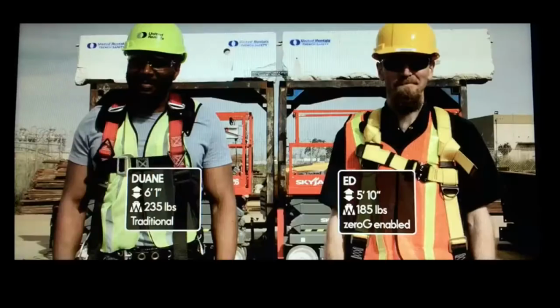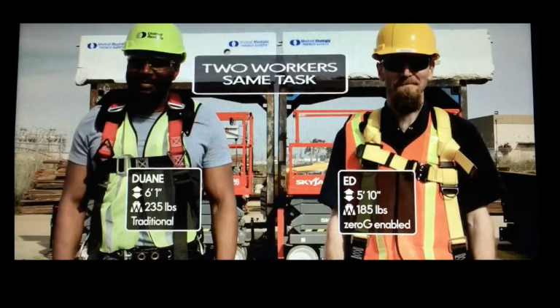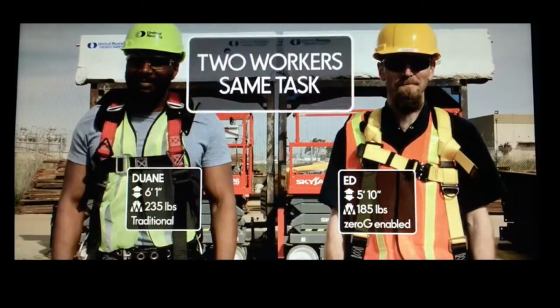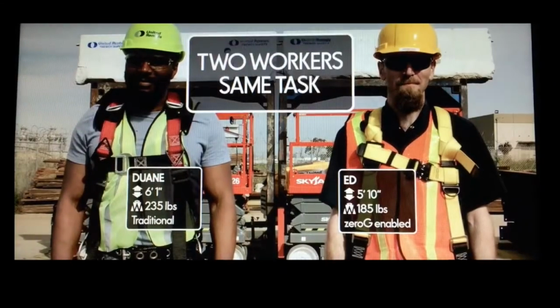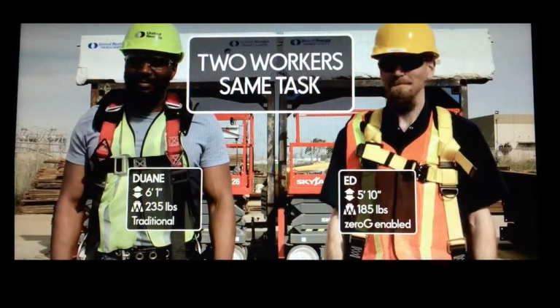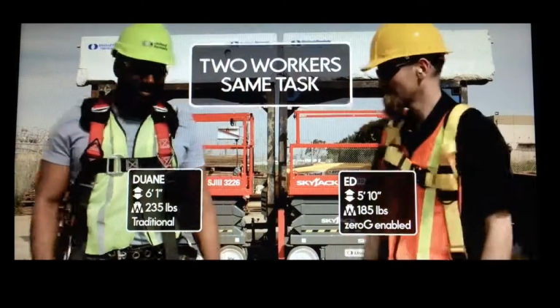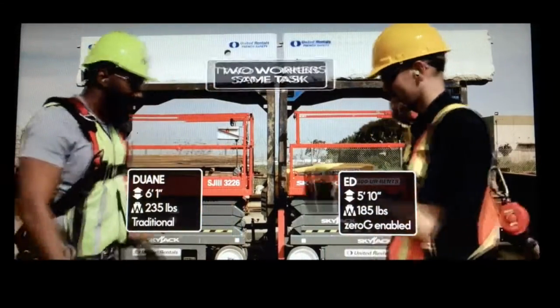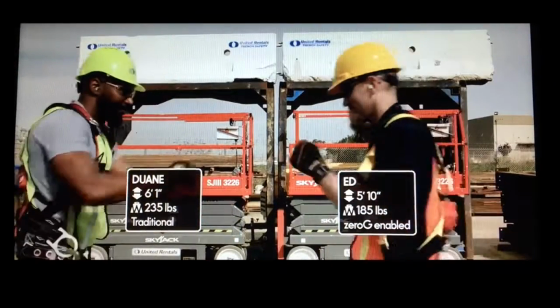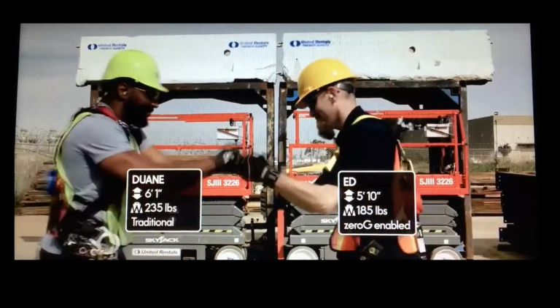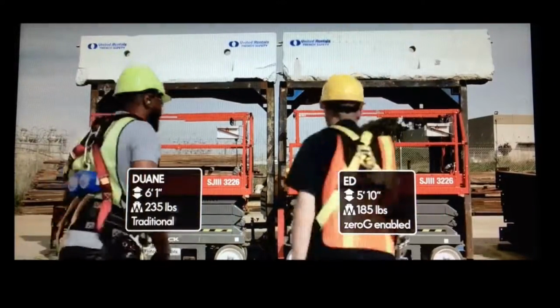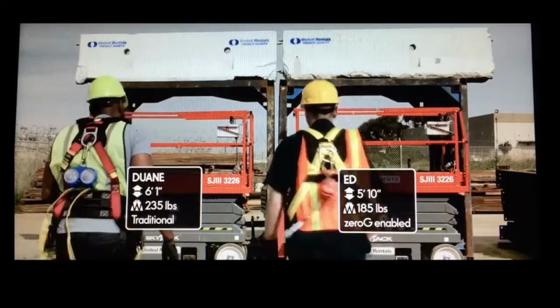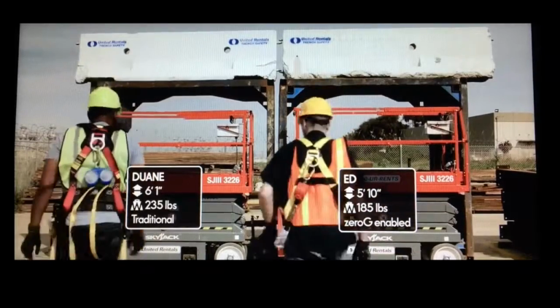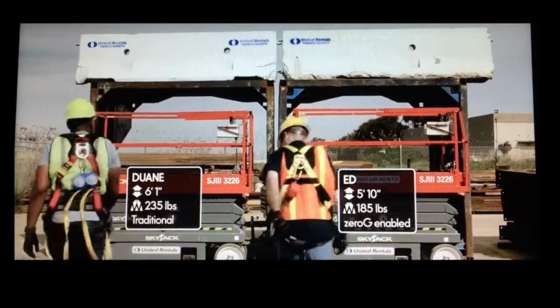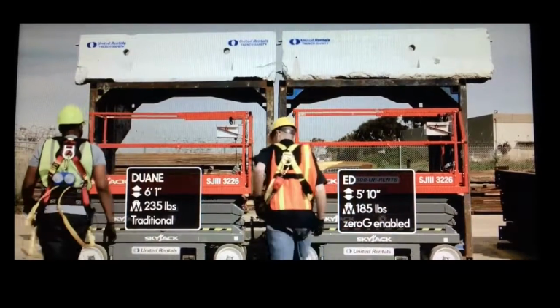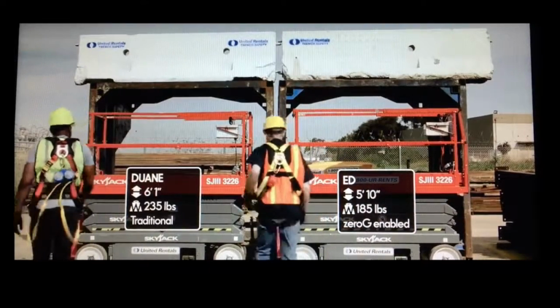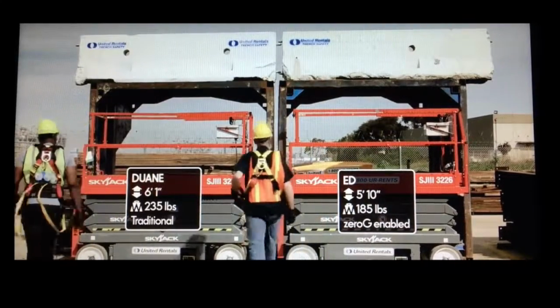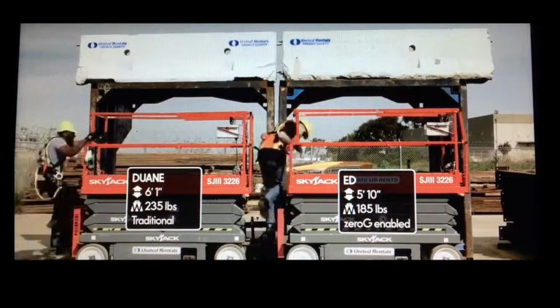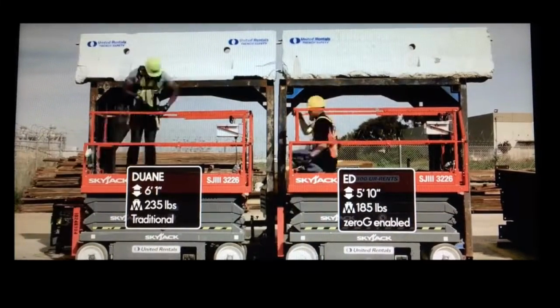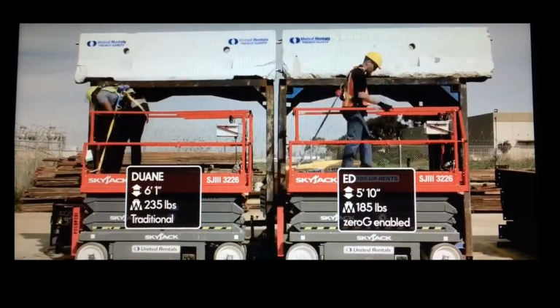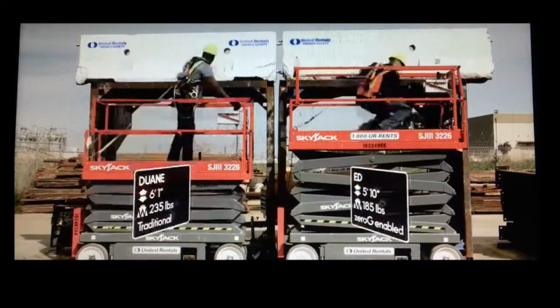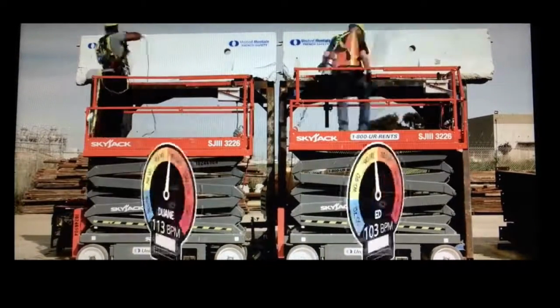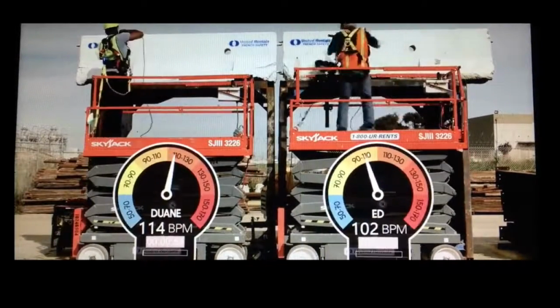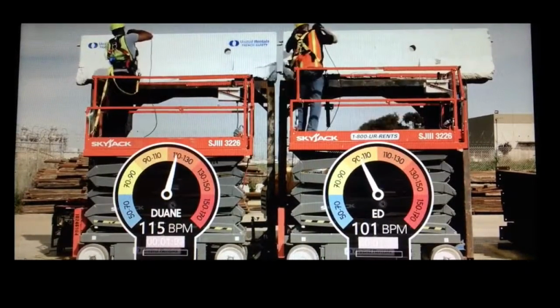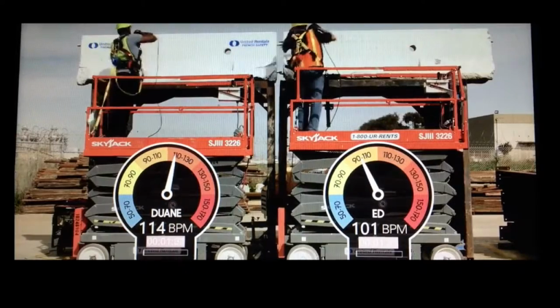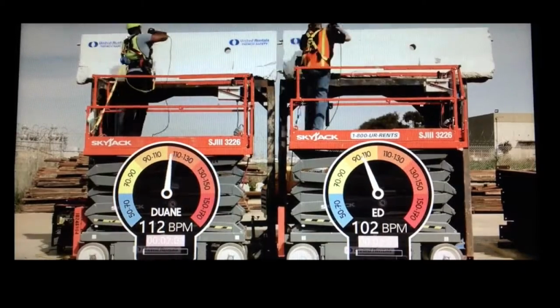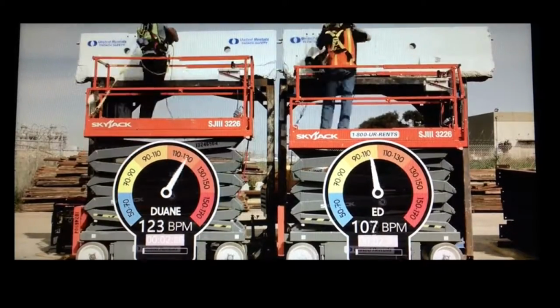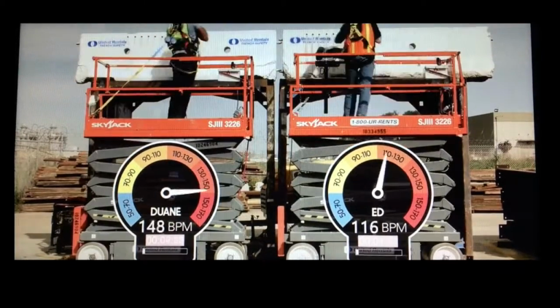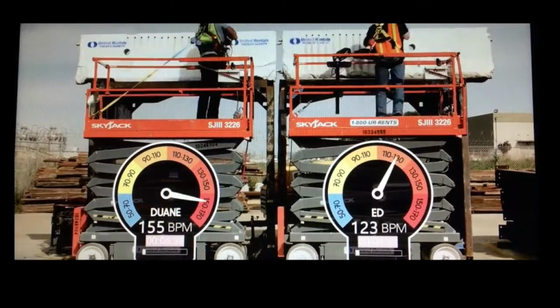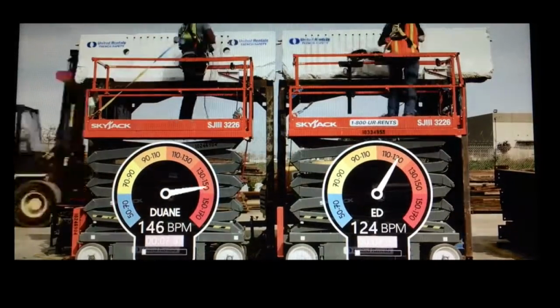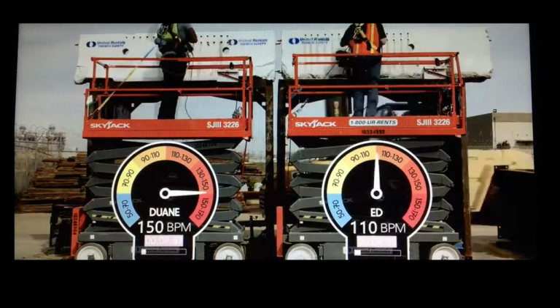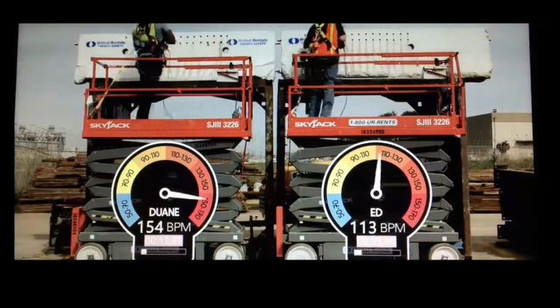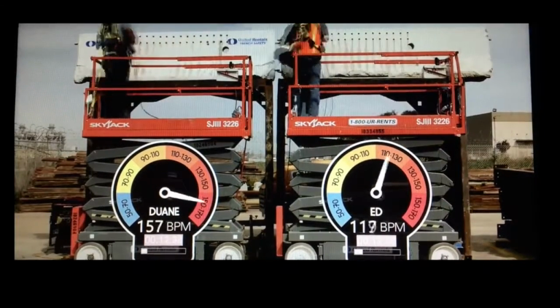We gave the workers two identical drilling and chipping tasks. Duane will use traditional methods while Ed will be assisted by the Exo Zero G arm. We will be monitoring the heart rate, time, and progress as both workers complete the task.